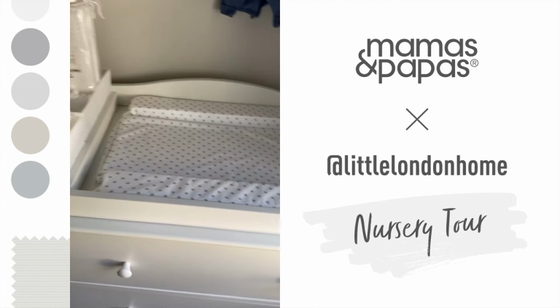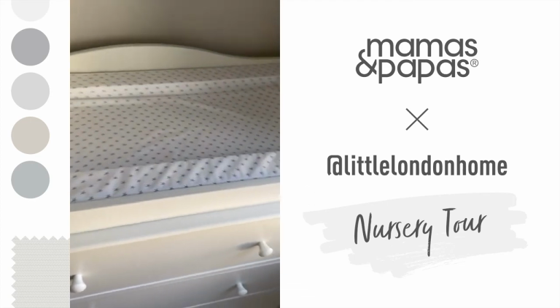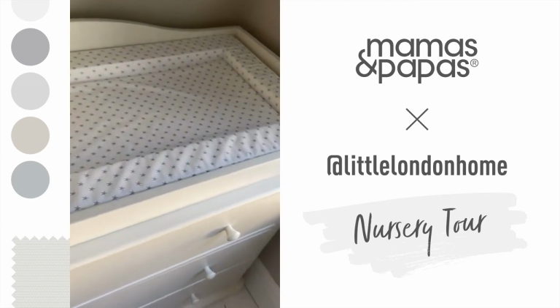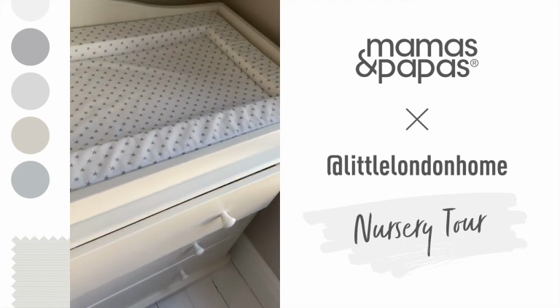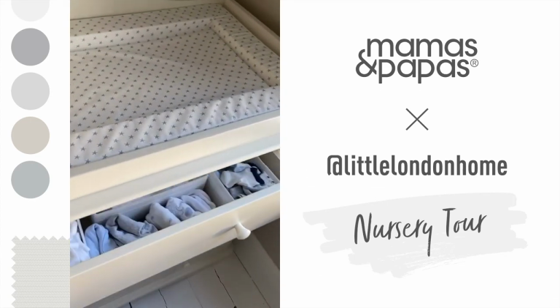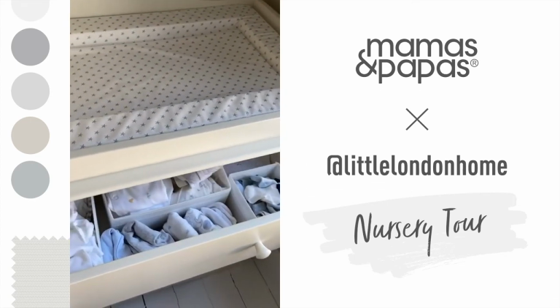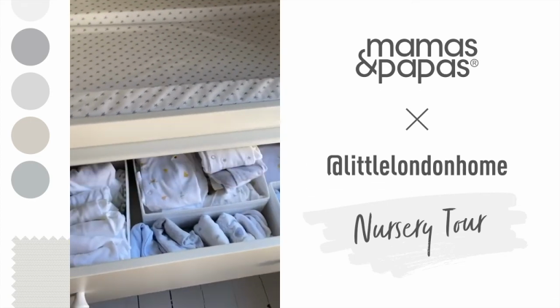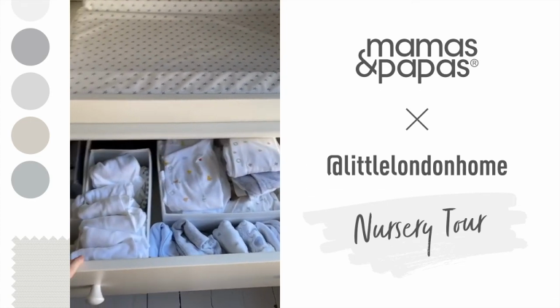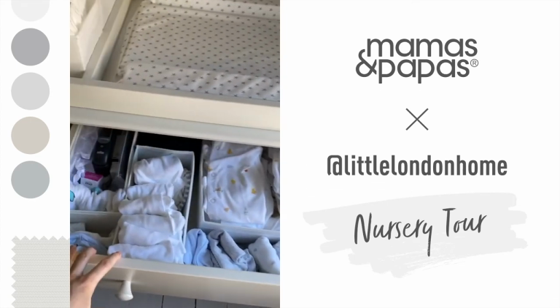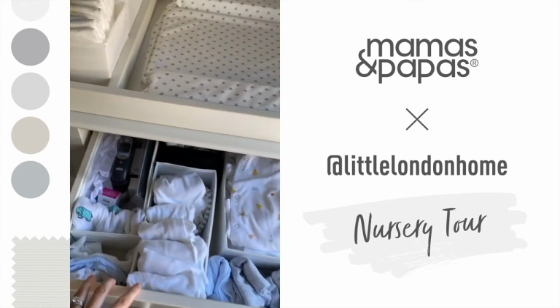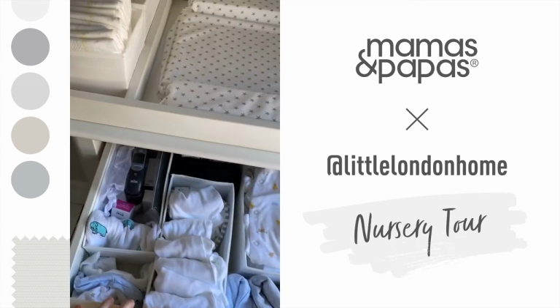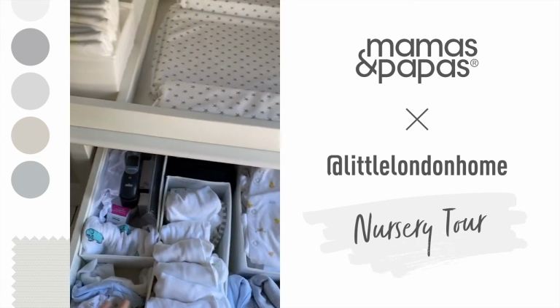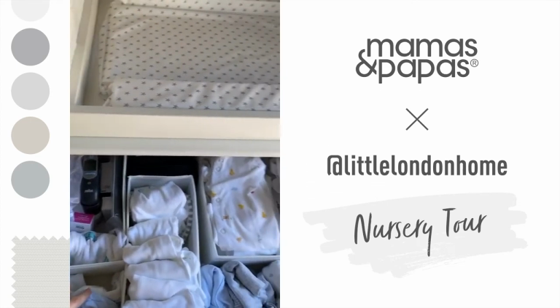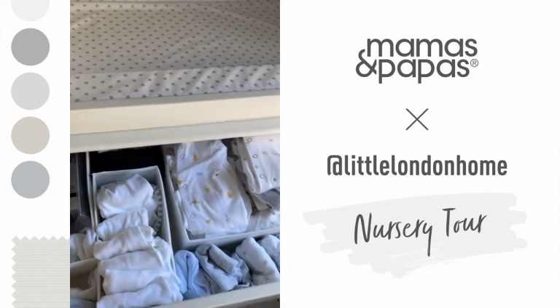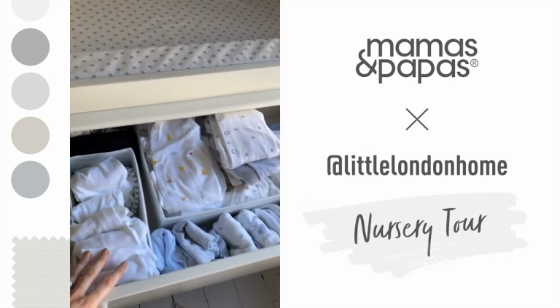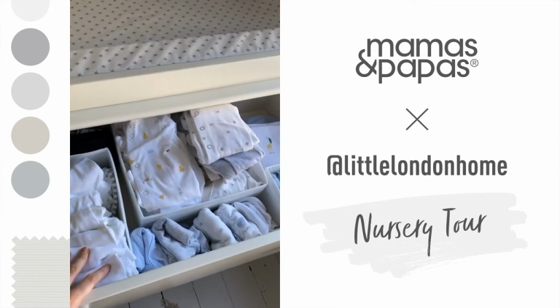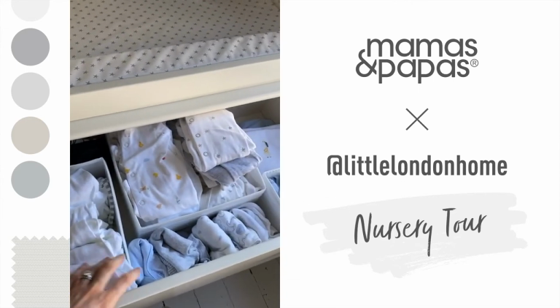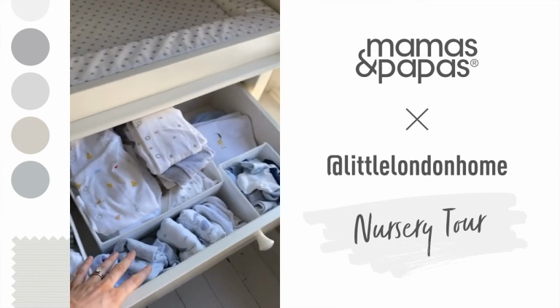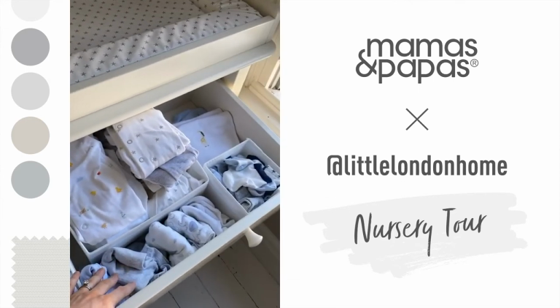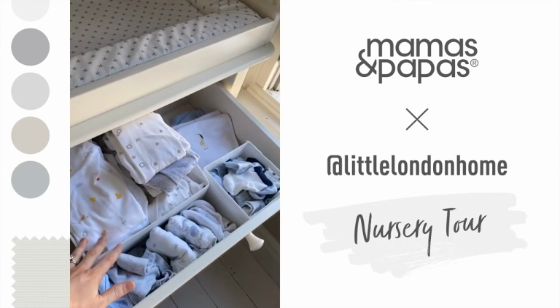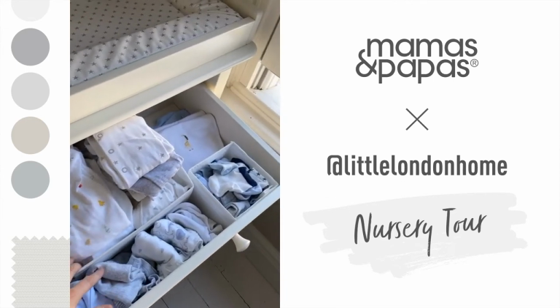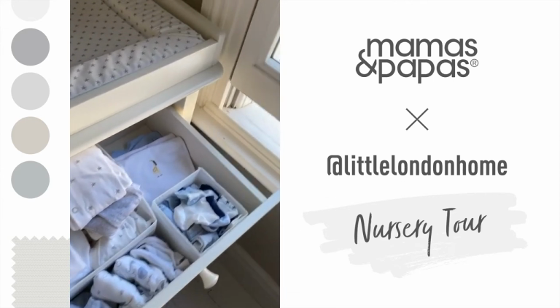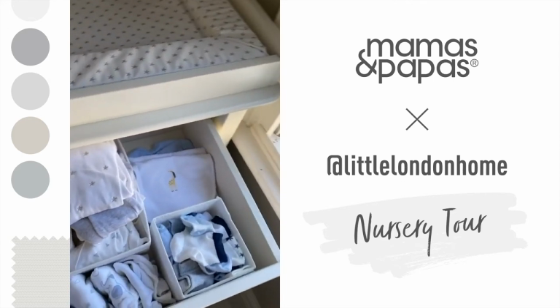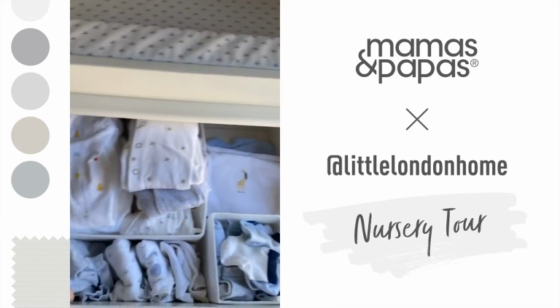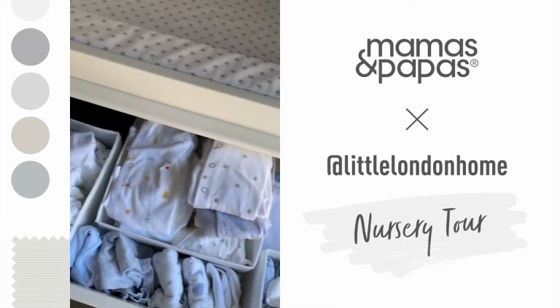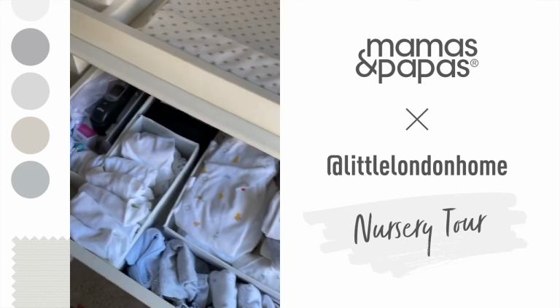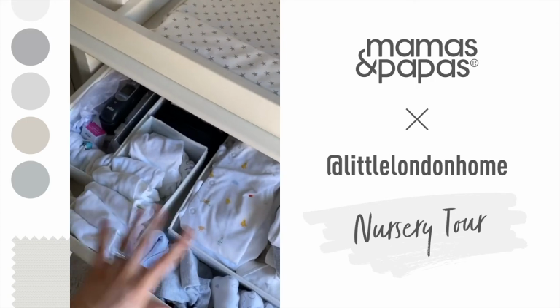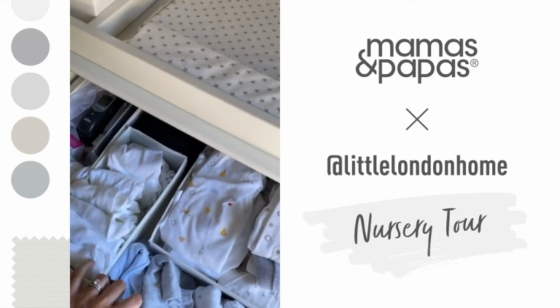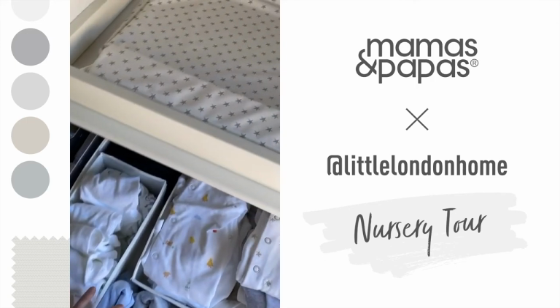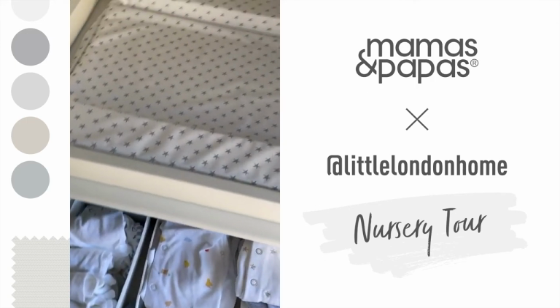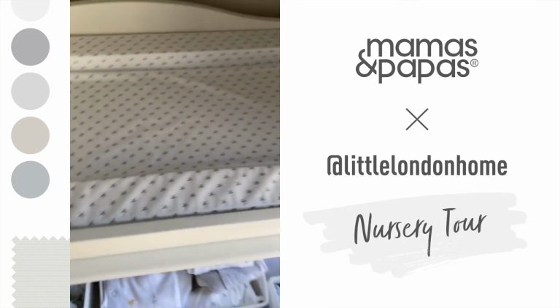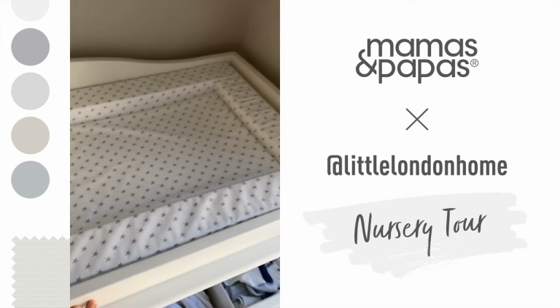The drawers are really spacious as well — at the top I've got some hats, baby grows, baby vests, and some bibs and socks. It's really easy to just grab what you need on the go when you're changing the baby.